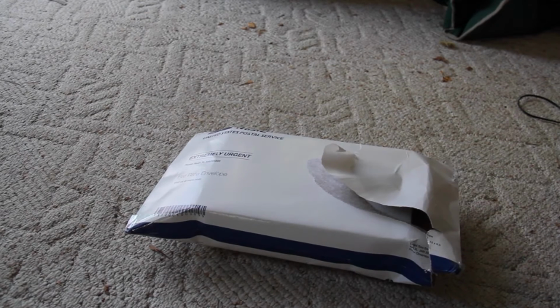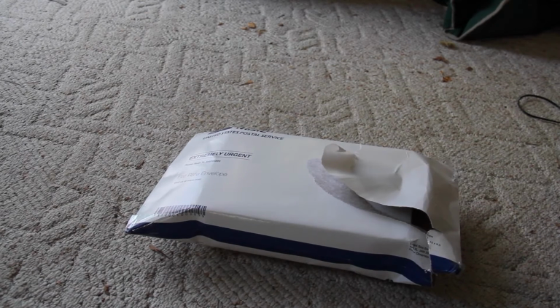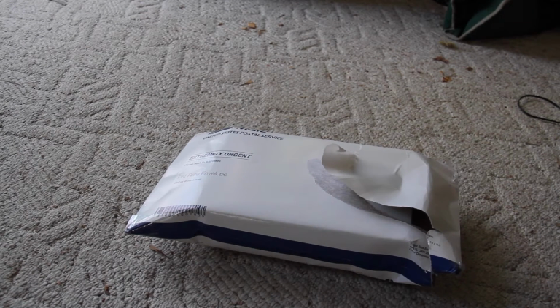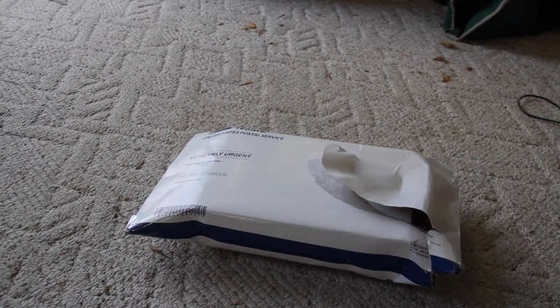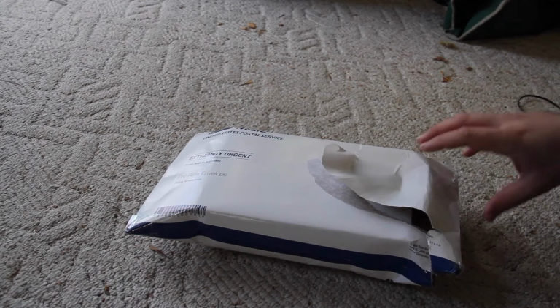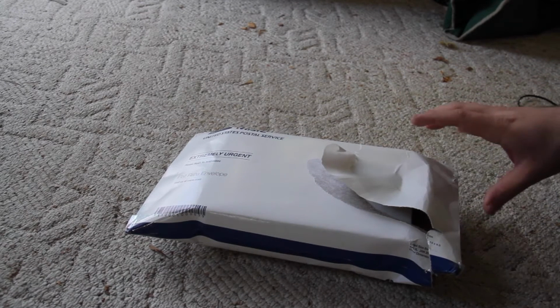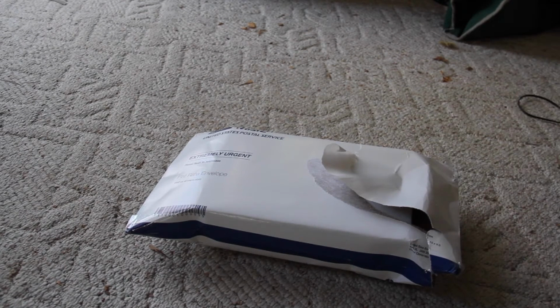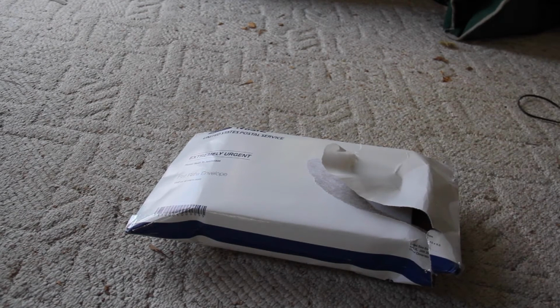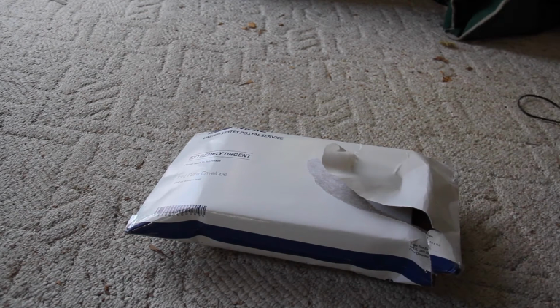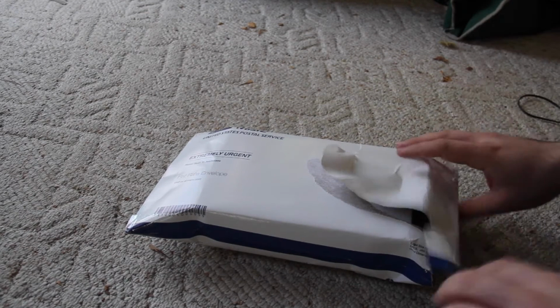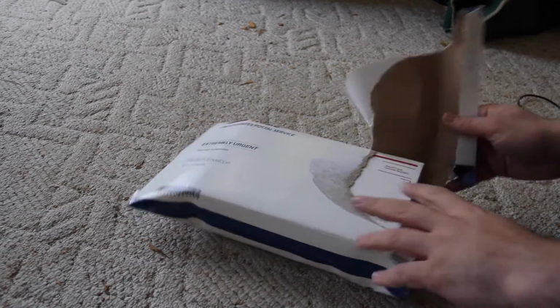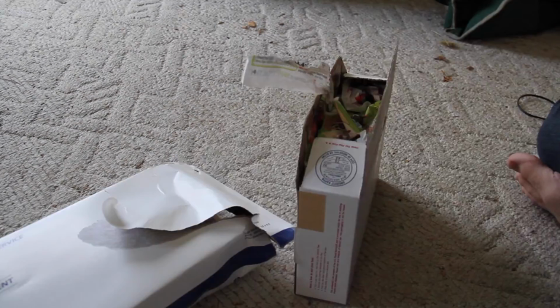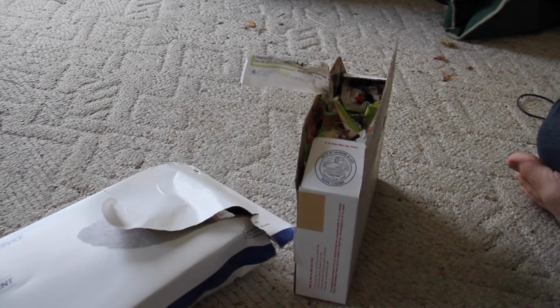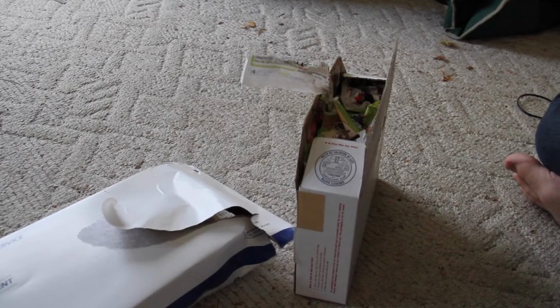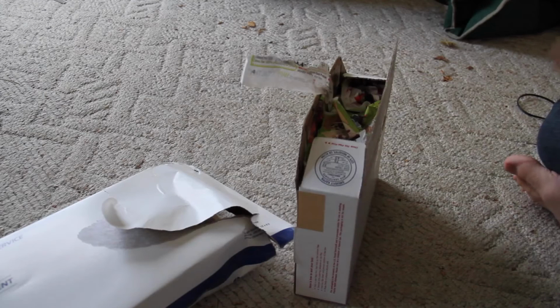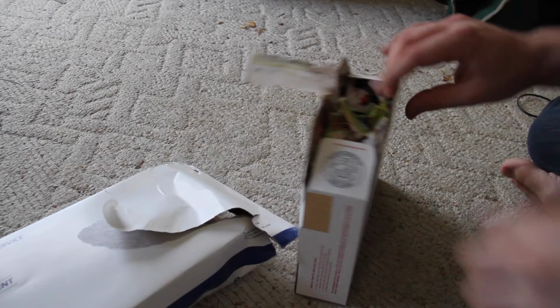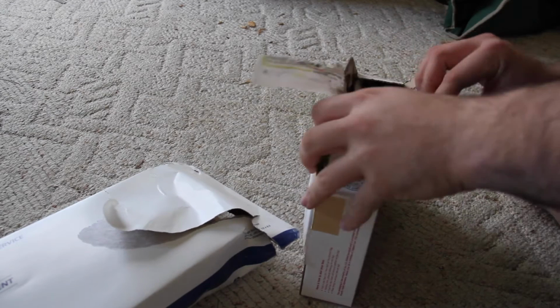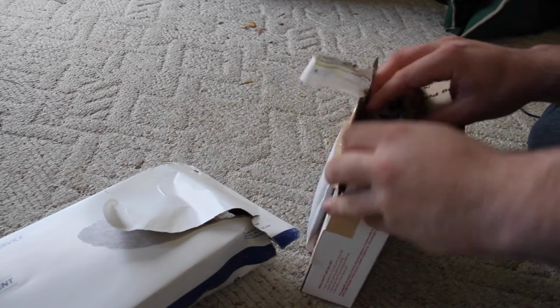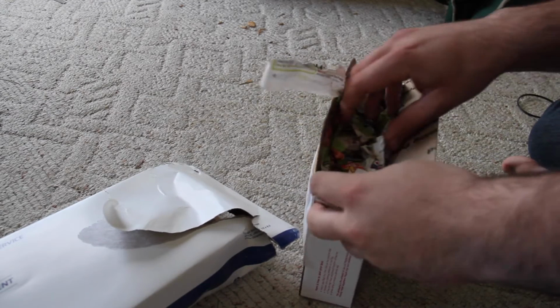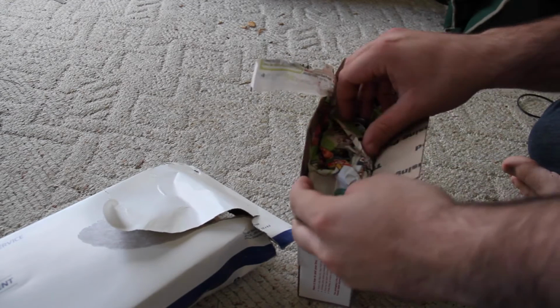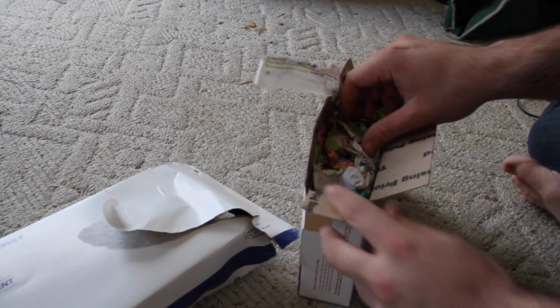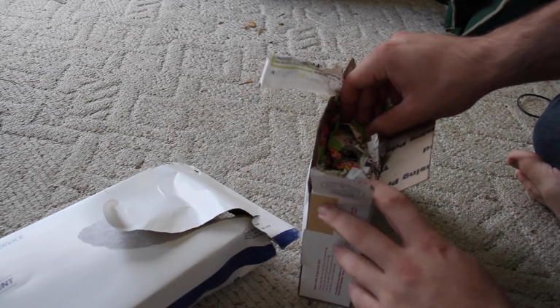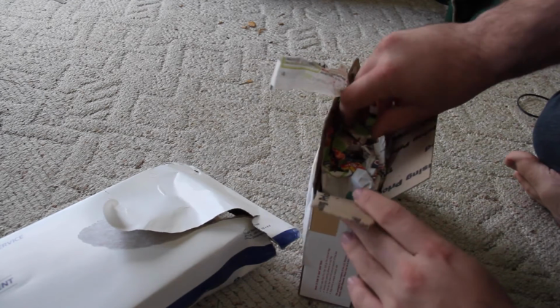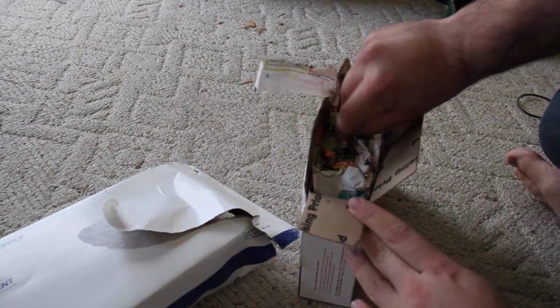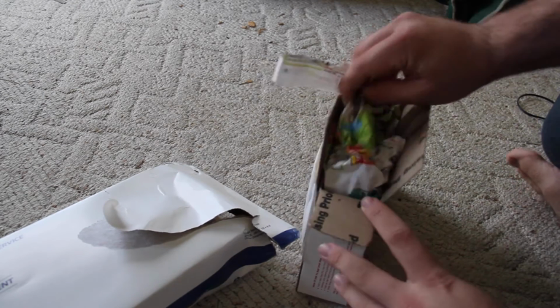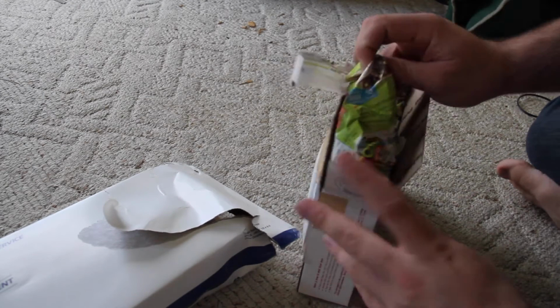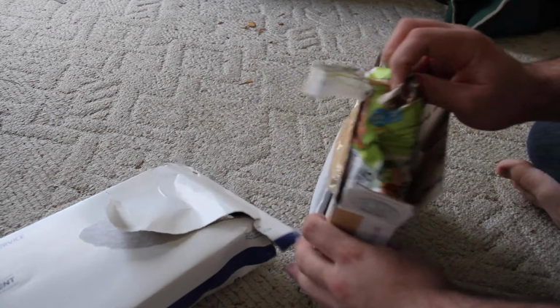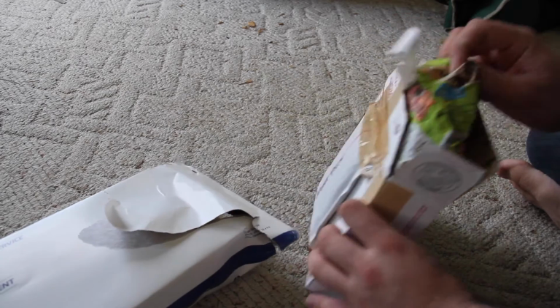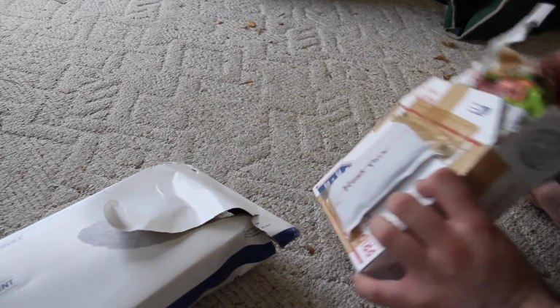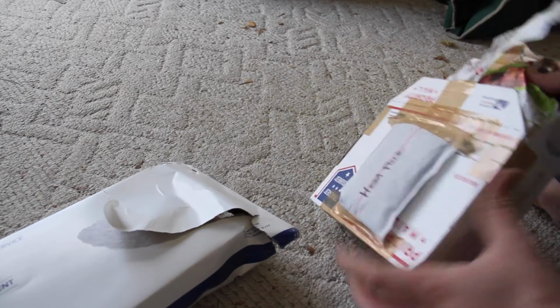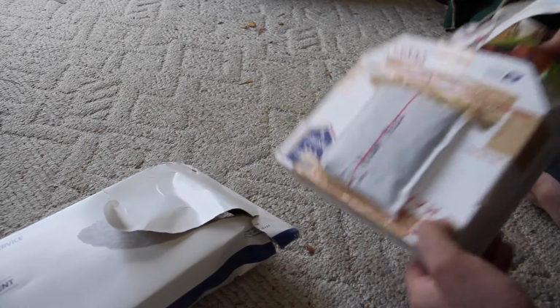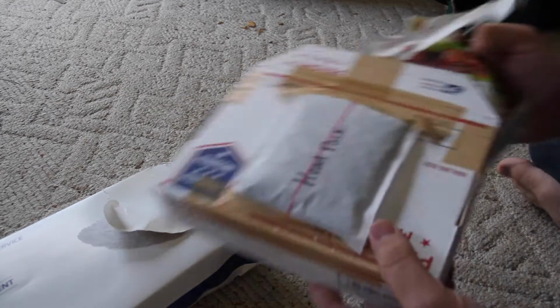This is an unboxing video. I opened it already but I didn't actually open it all the way.